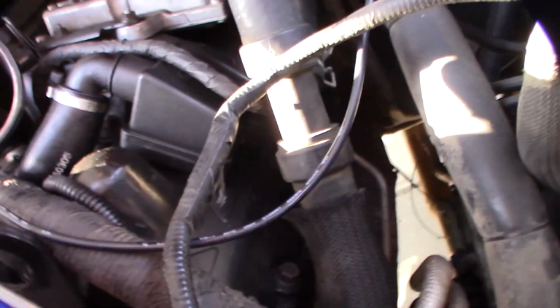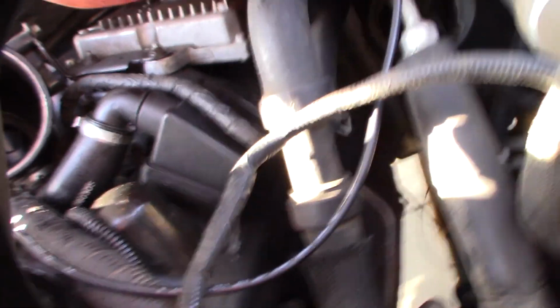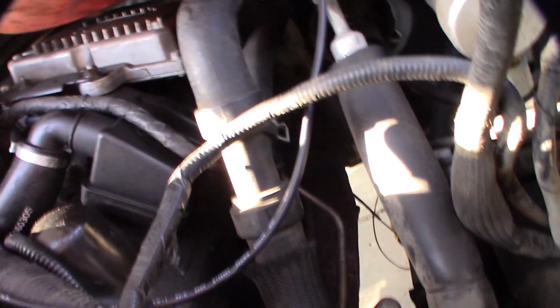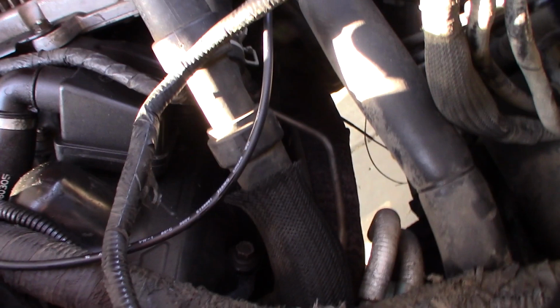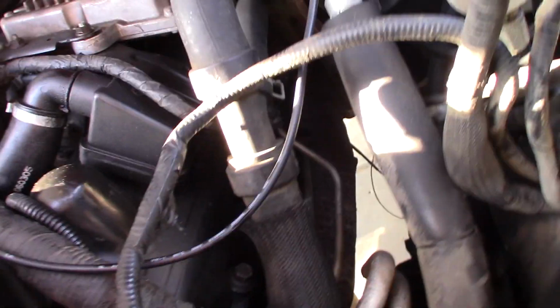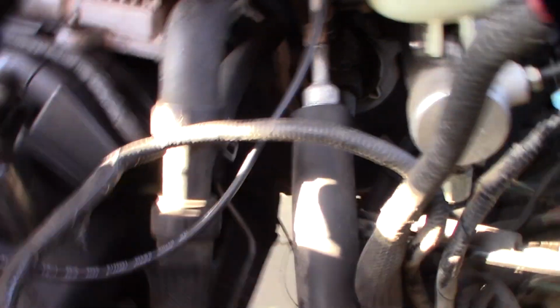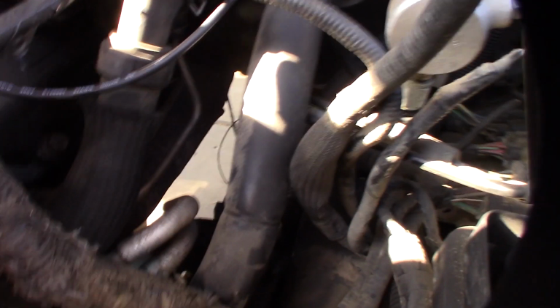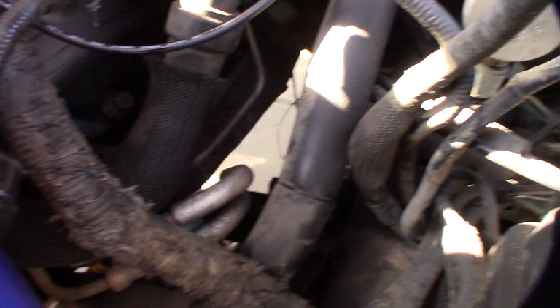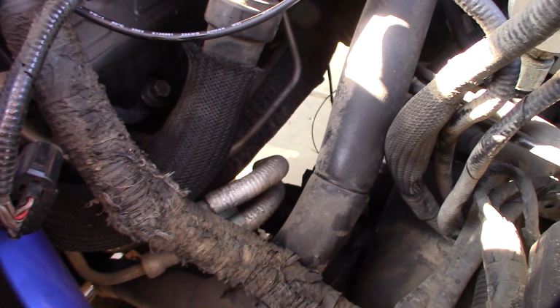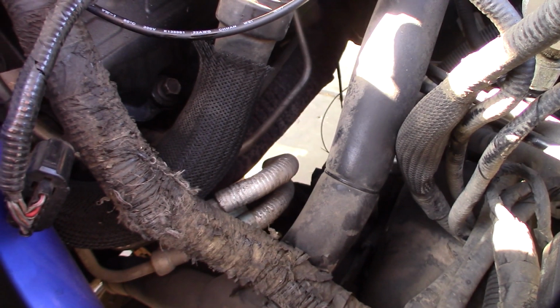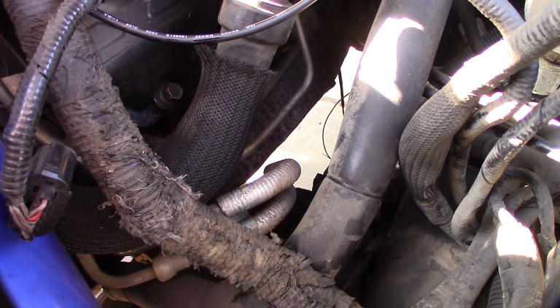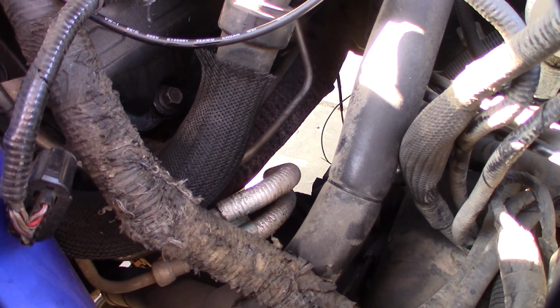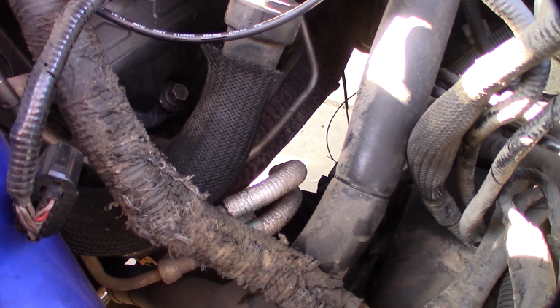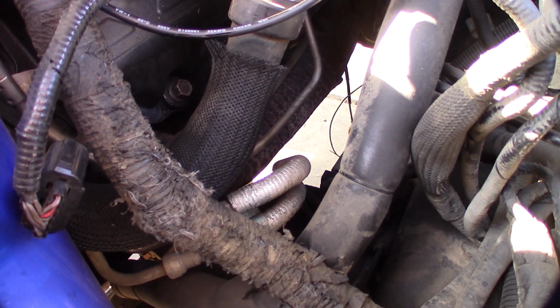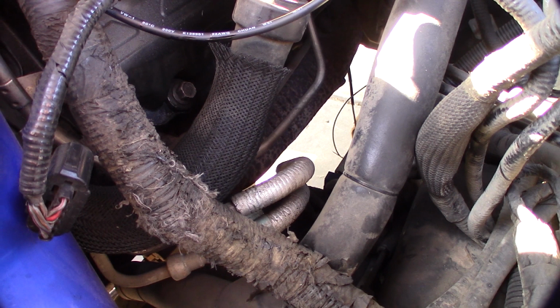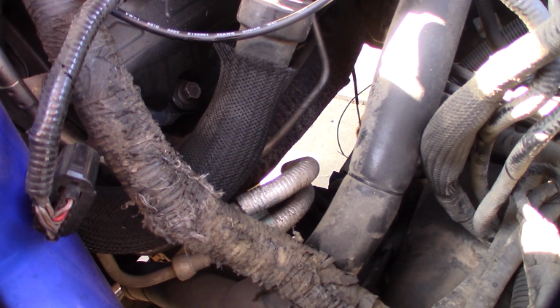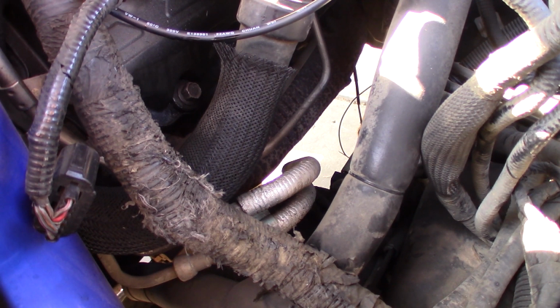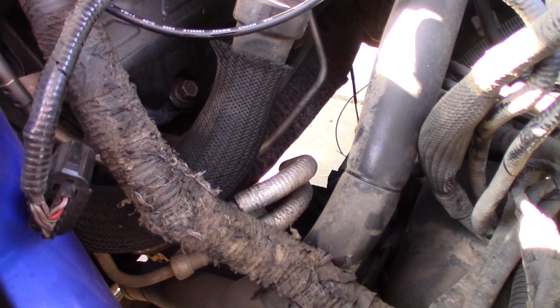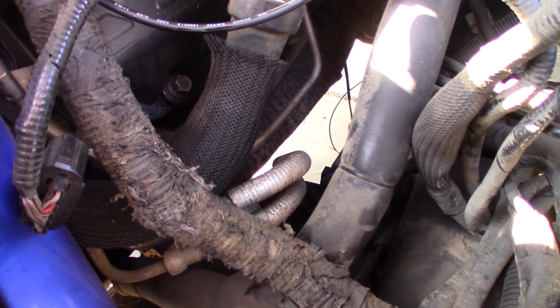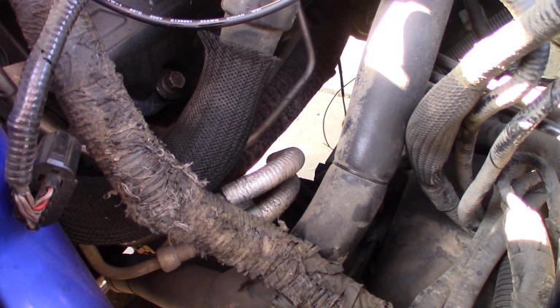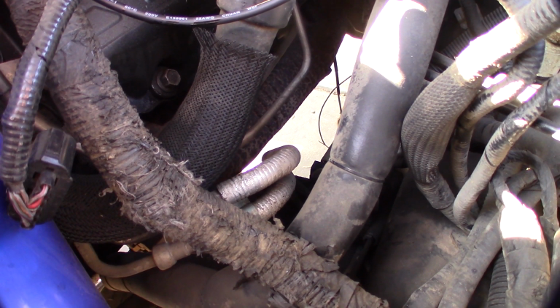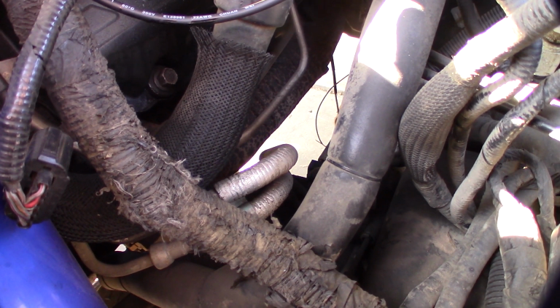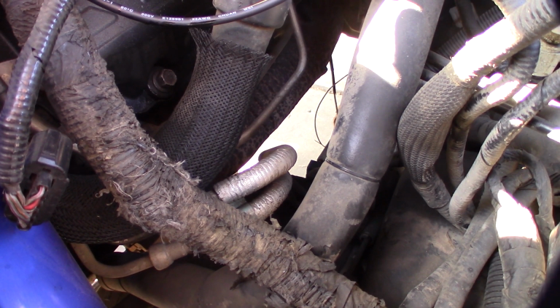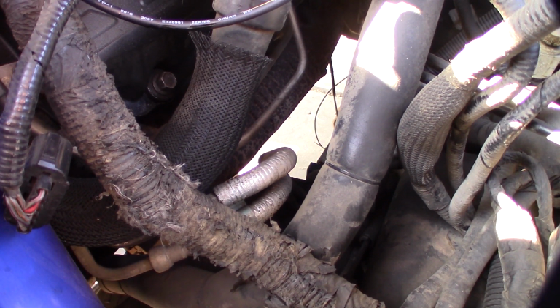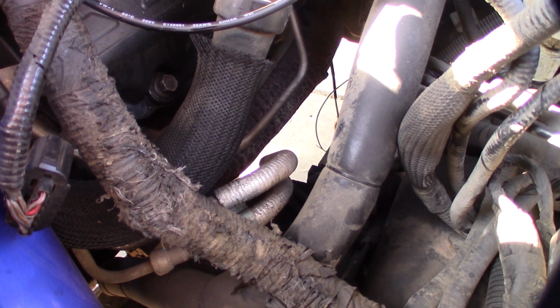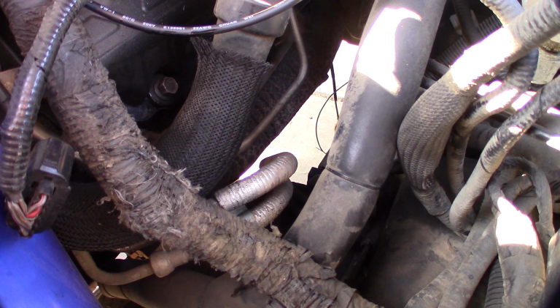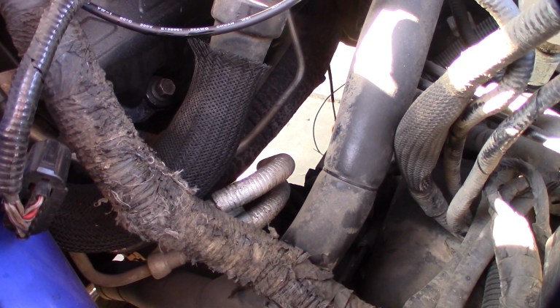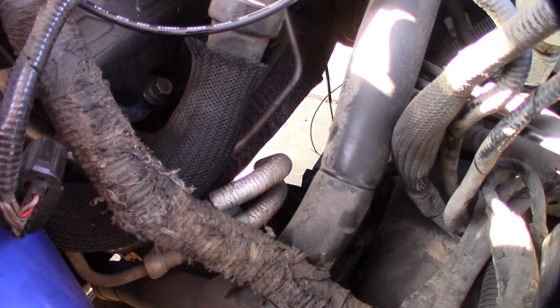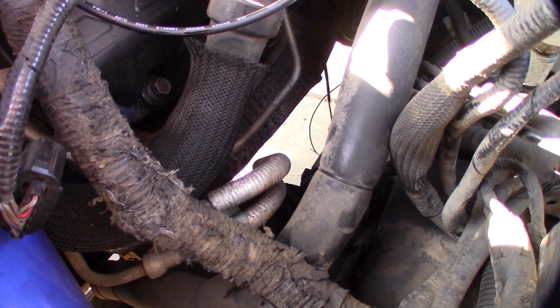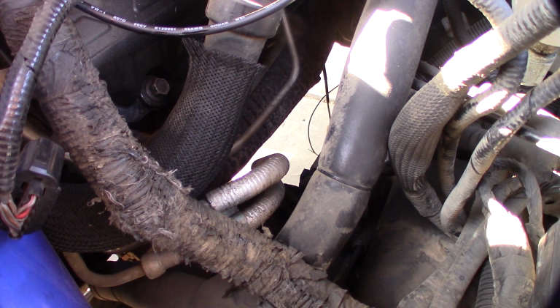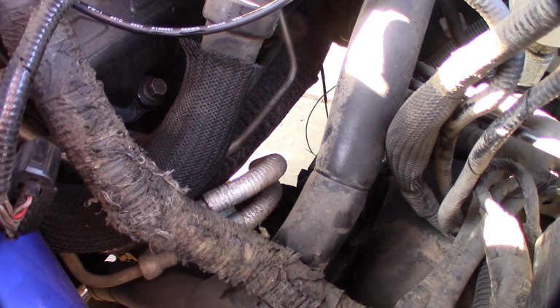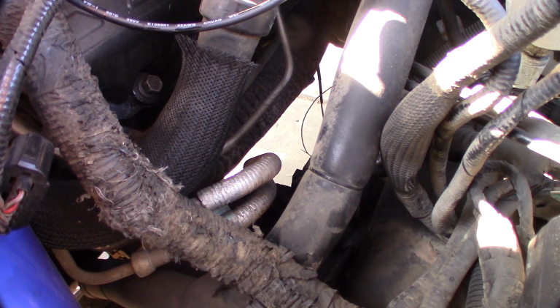I'm going to spray it with some penetrant — not WD-40, but penetrant-like stuff — because it's actually on the exhaust manifold. I do actually have some anti-seize for the new one. It's going to be hard to get to. Might have to go underneath to do it.